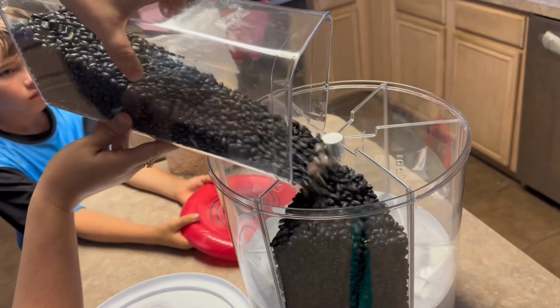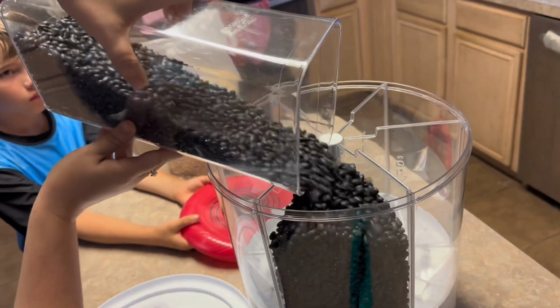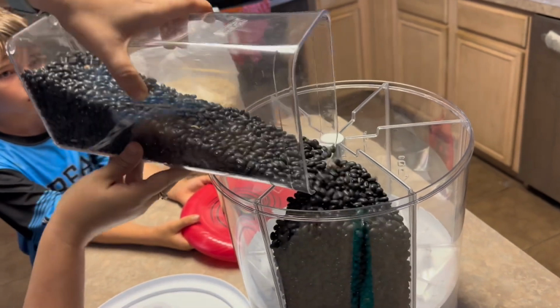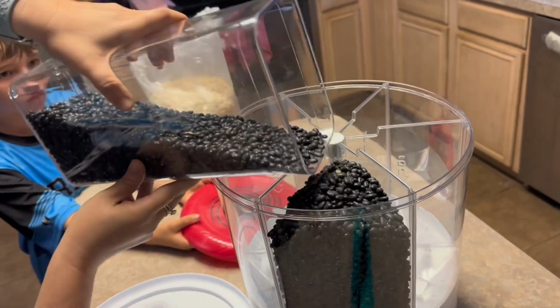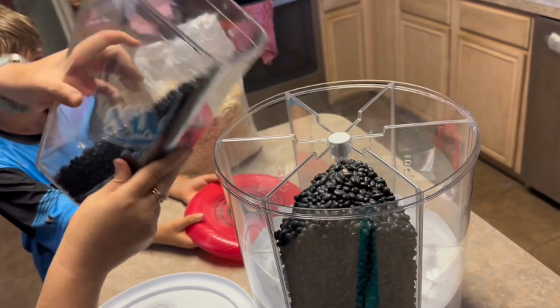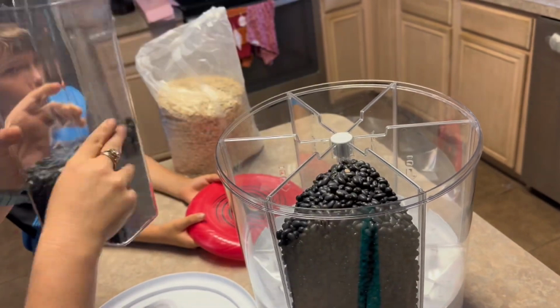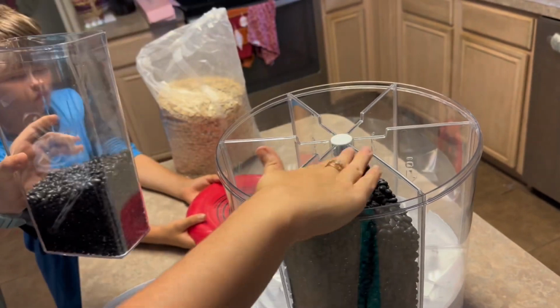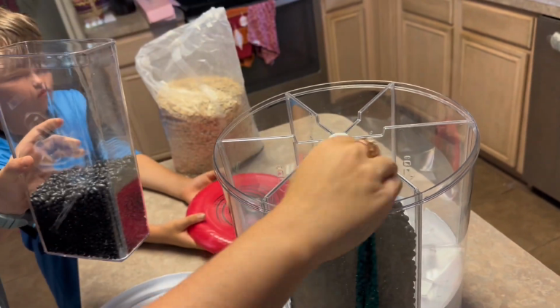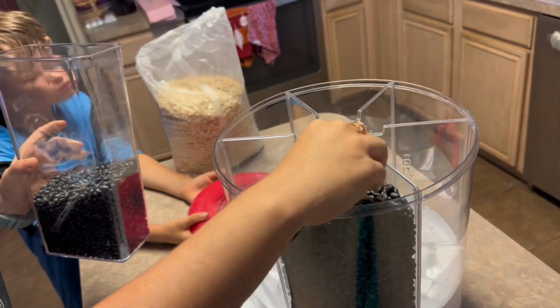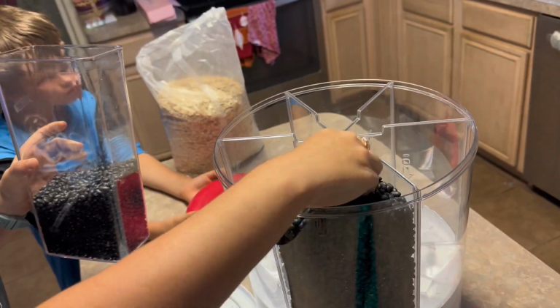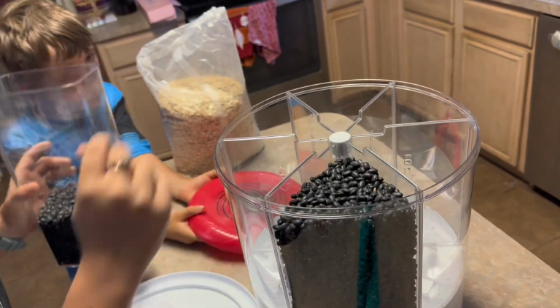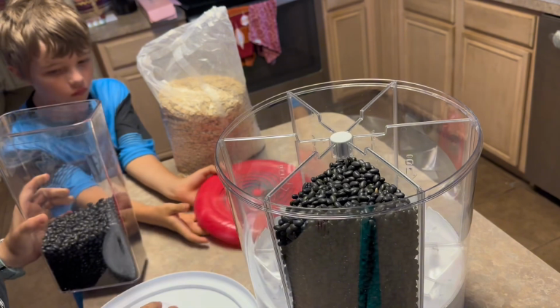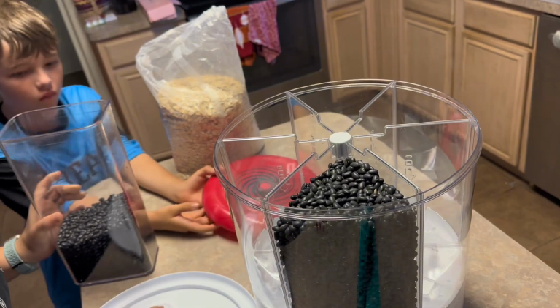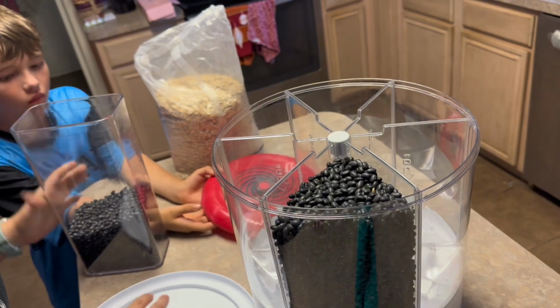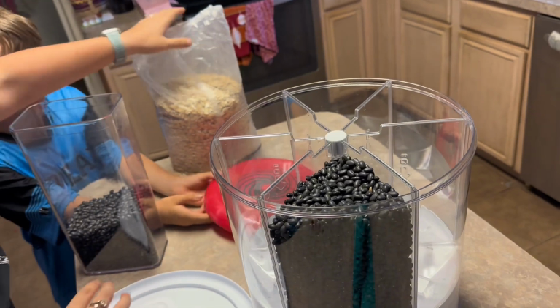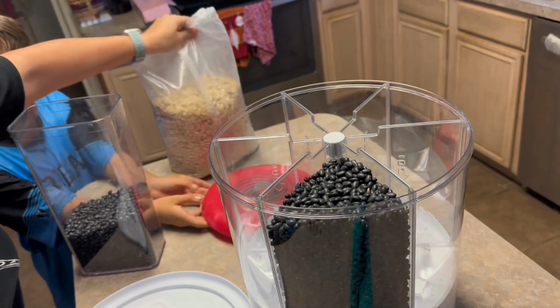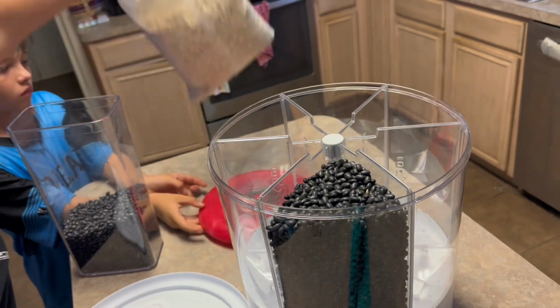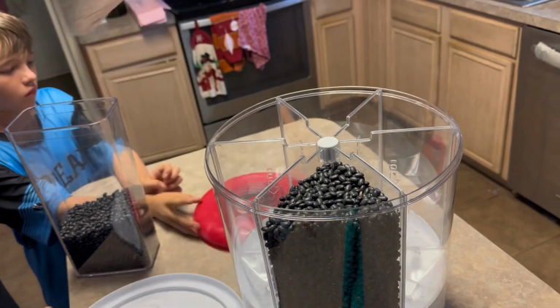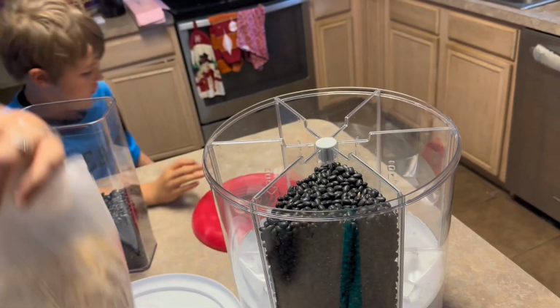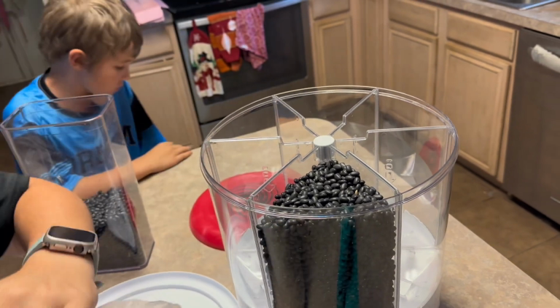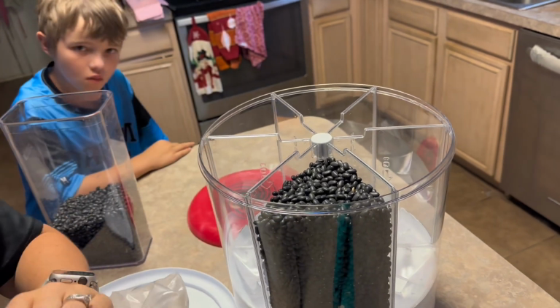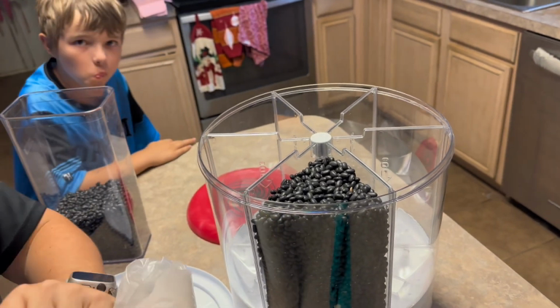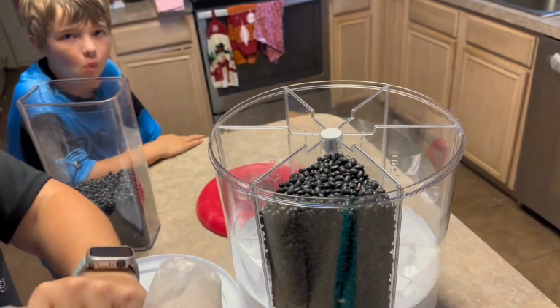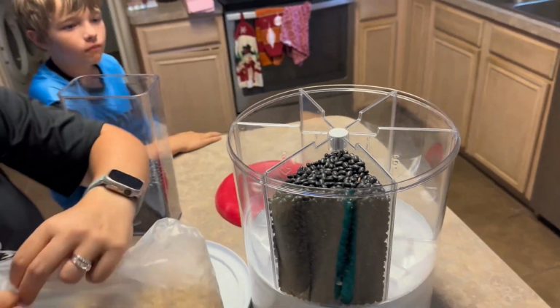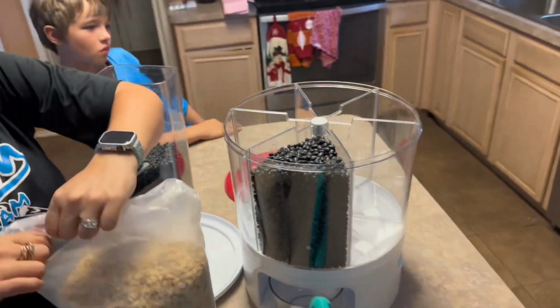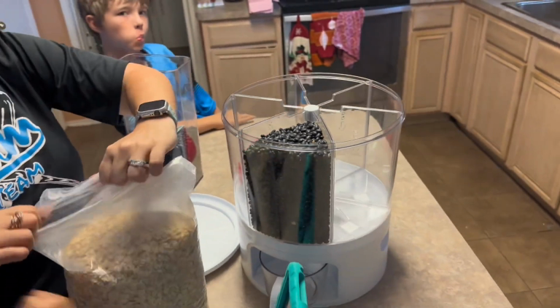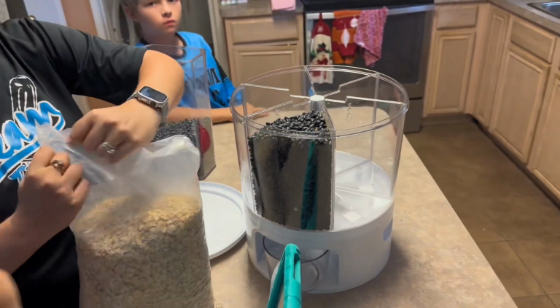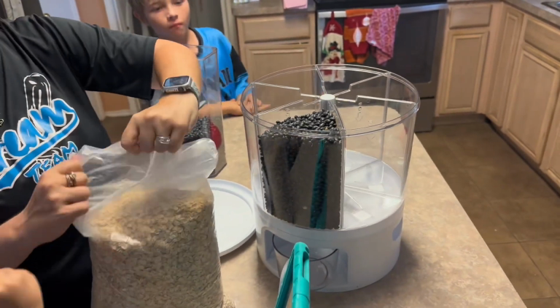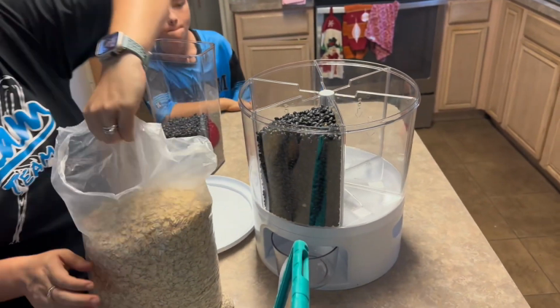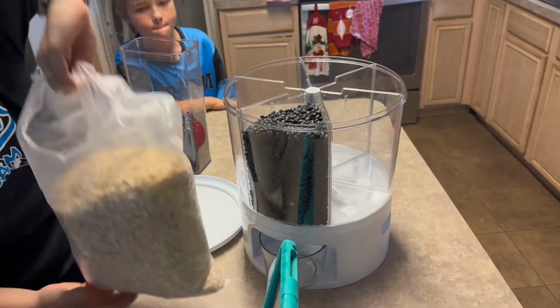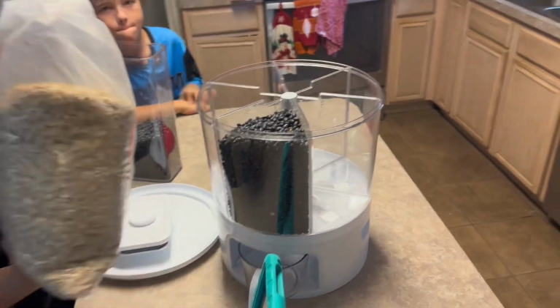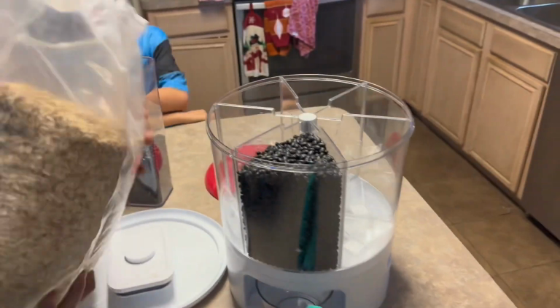So just first thing first, we just filled it up with black beans, and then here's oatmeal. I'm going to show you exactly why that doesn't work.